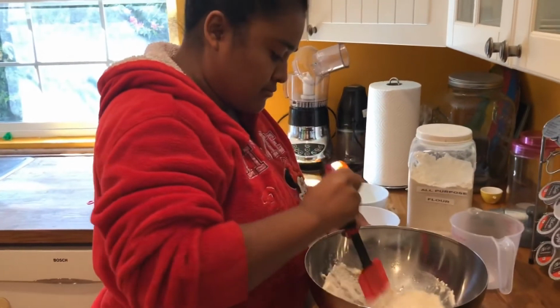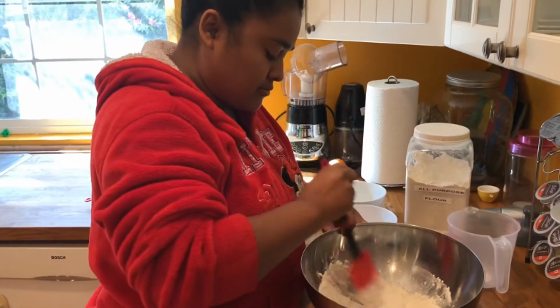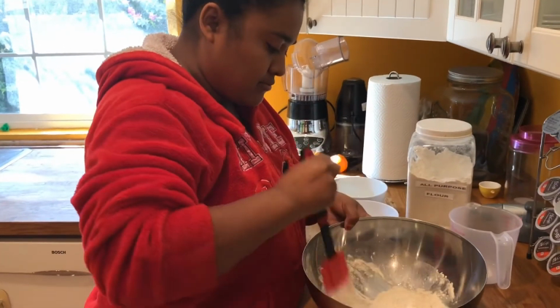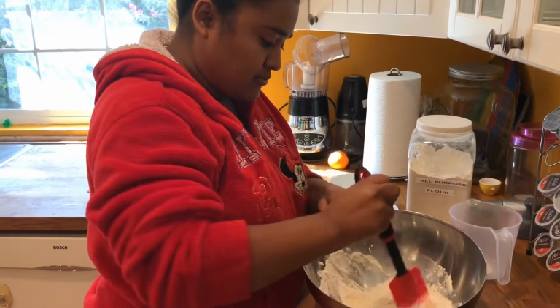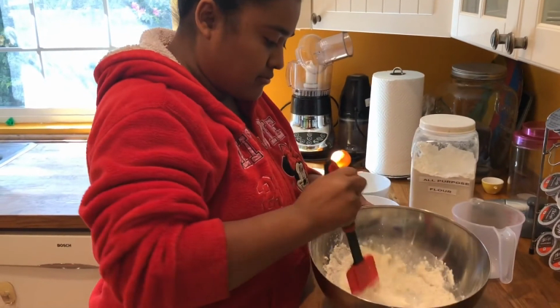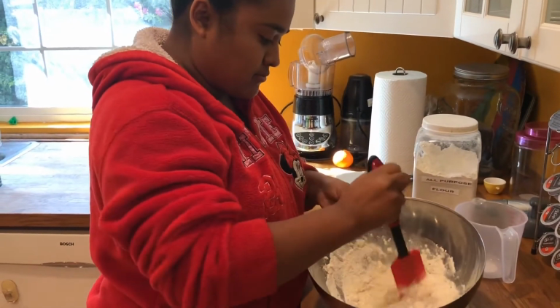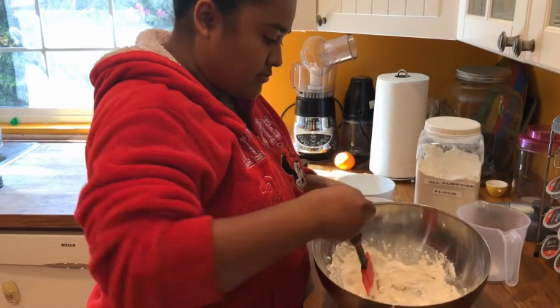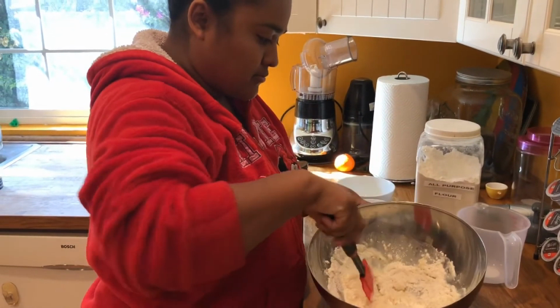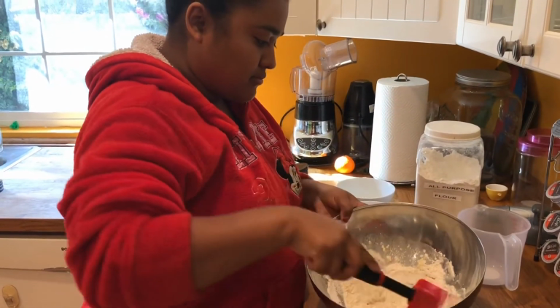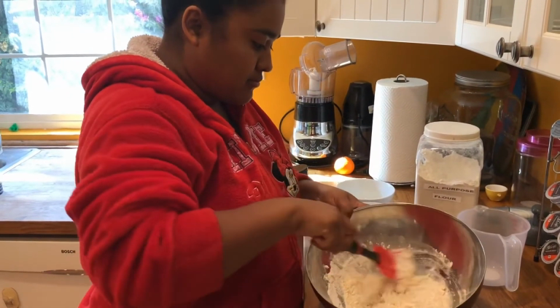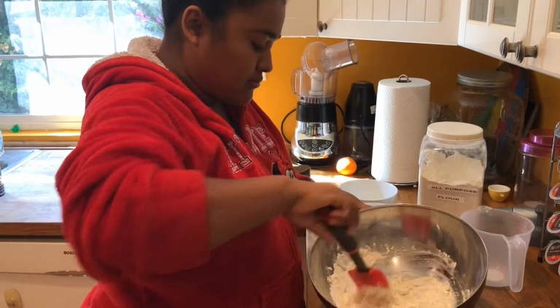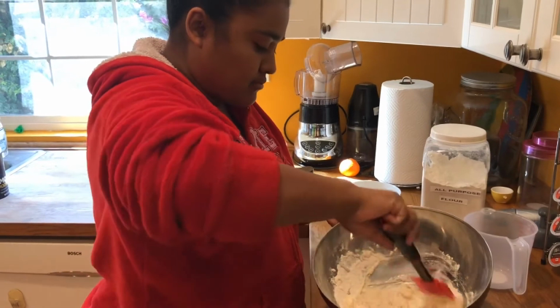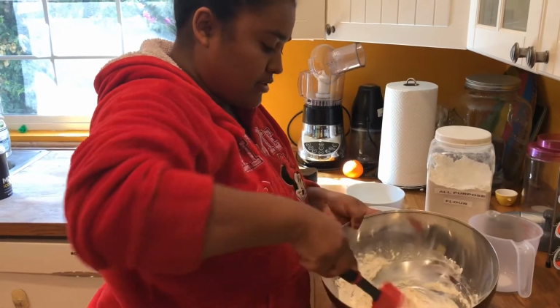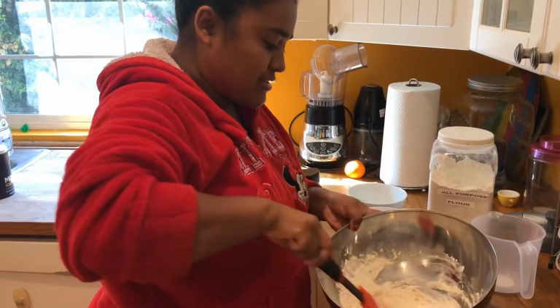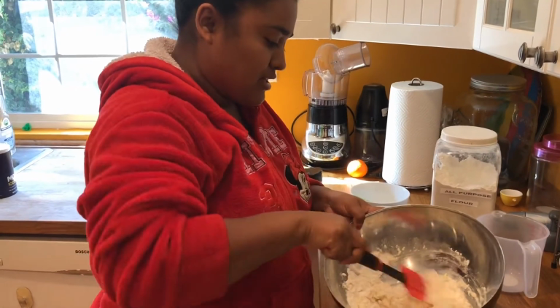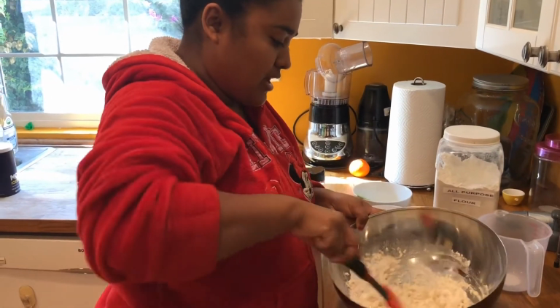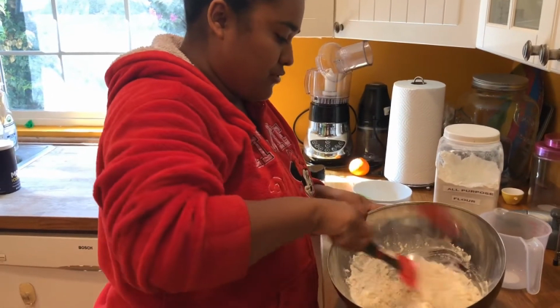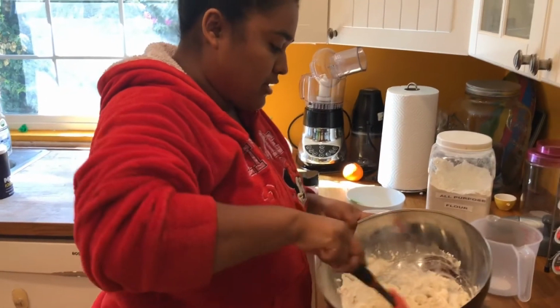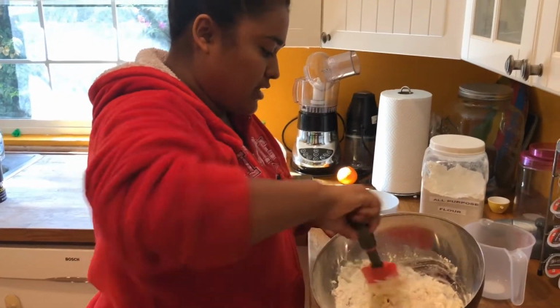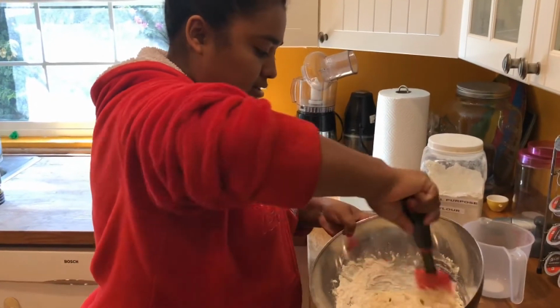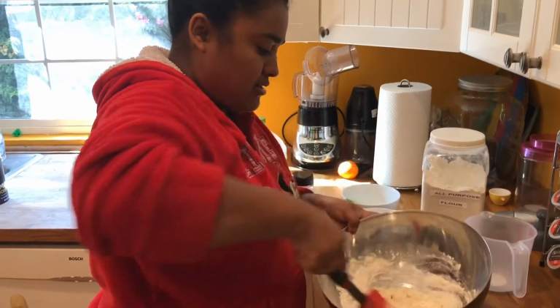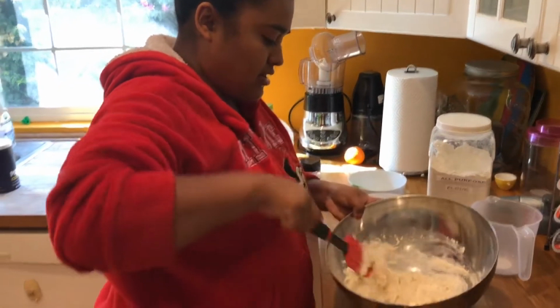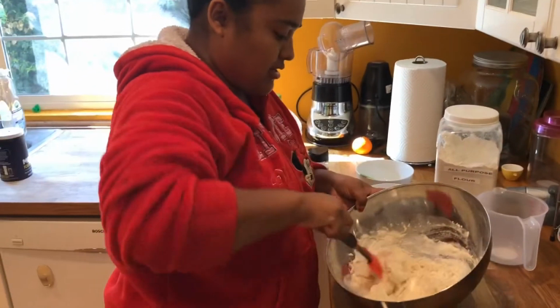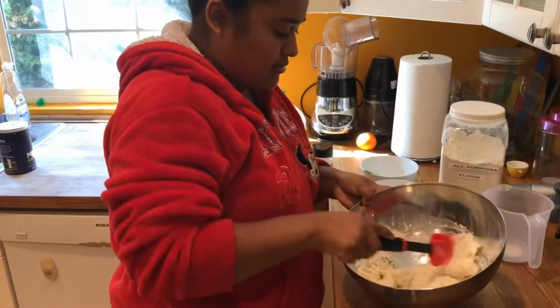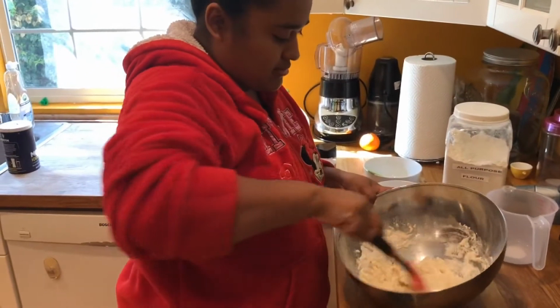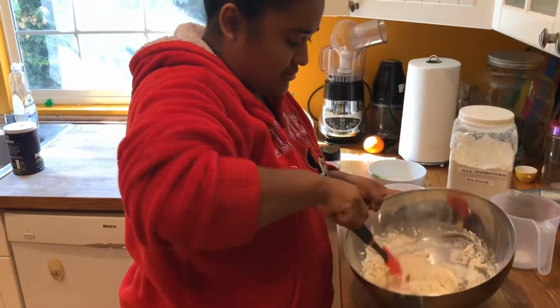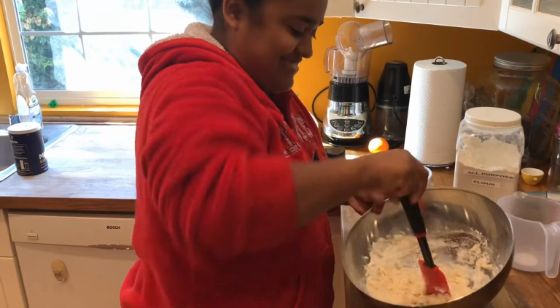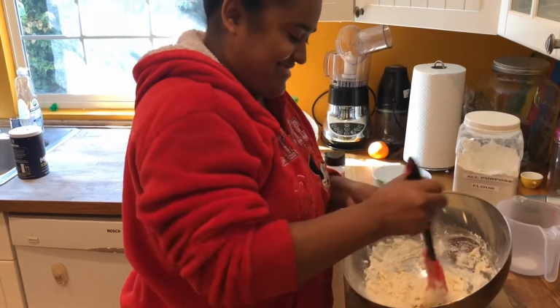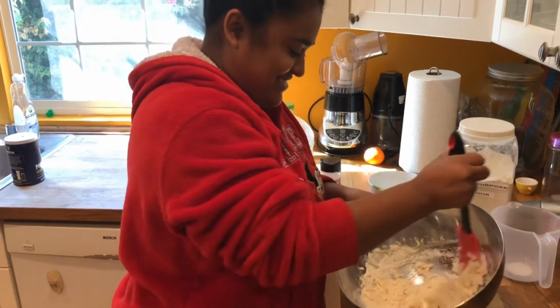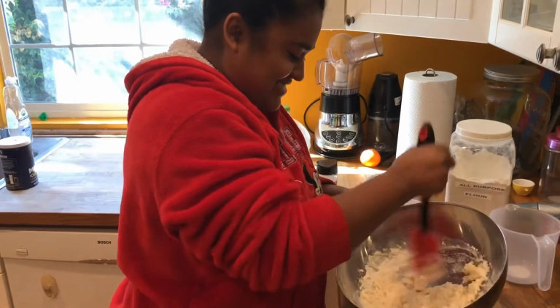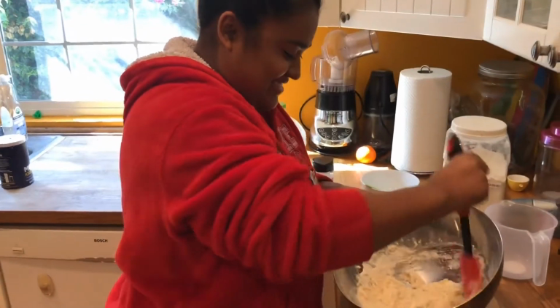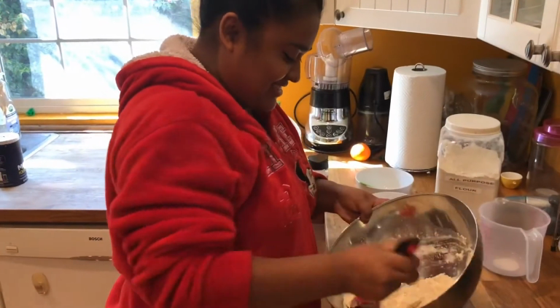You can also add food coloring at this point if you want to make it a color. Yes, you can add food coloring. Should I add it now? It's only if you want it to be a color.